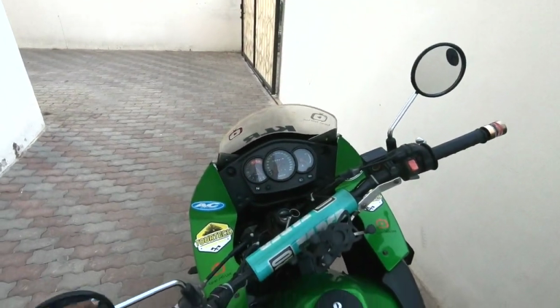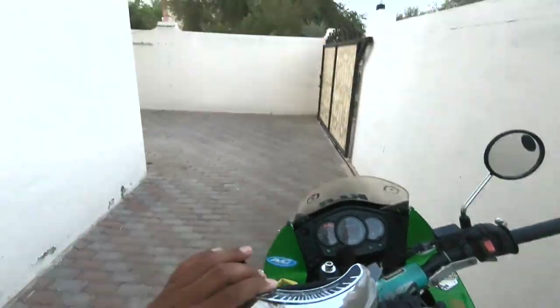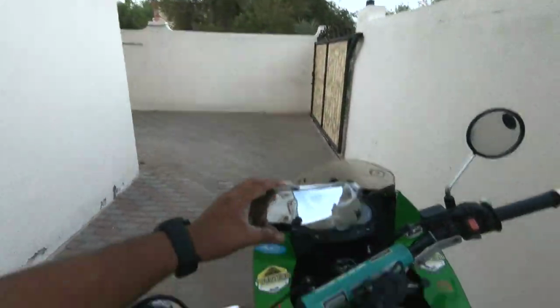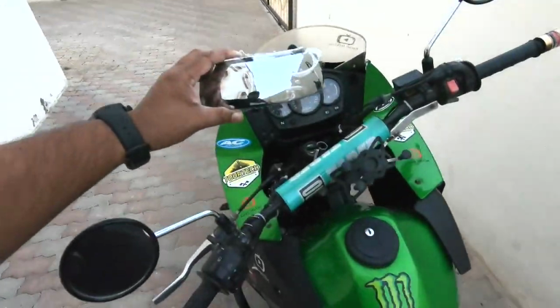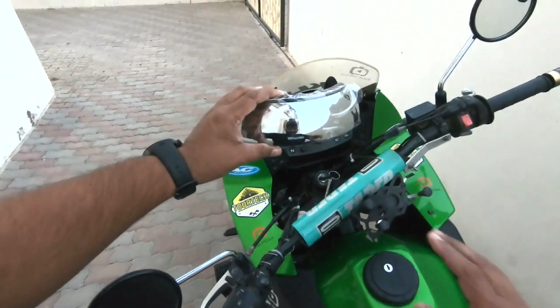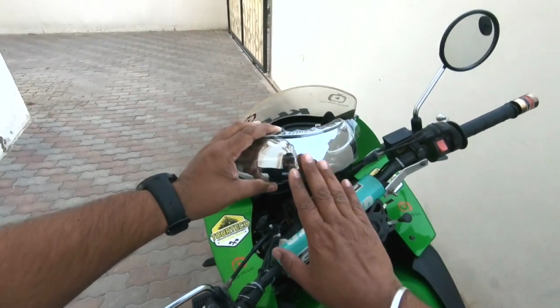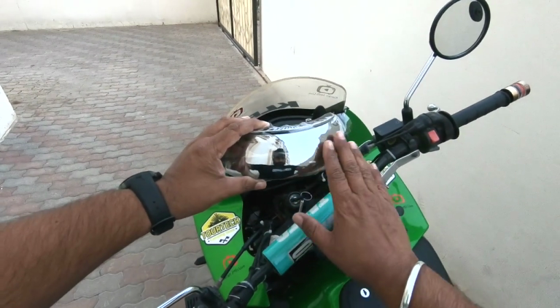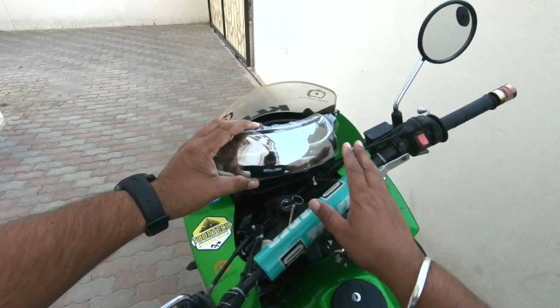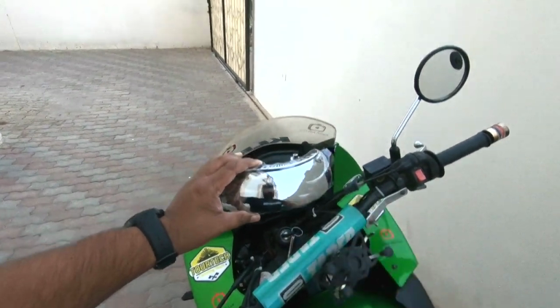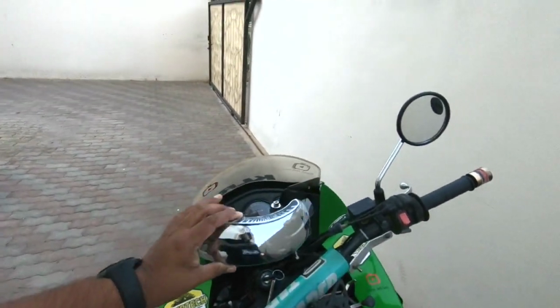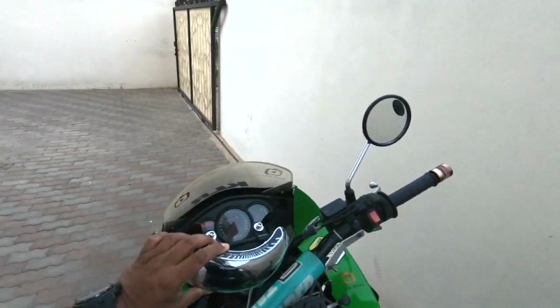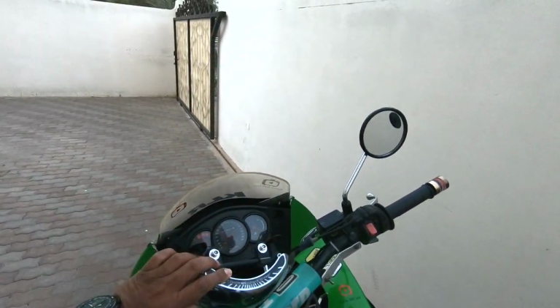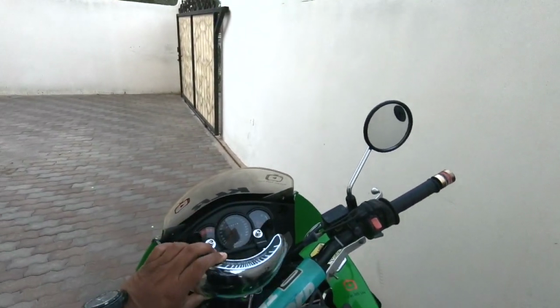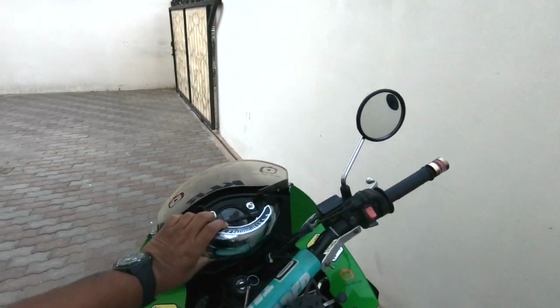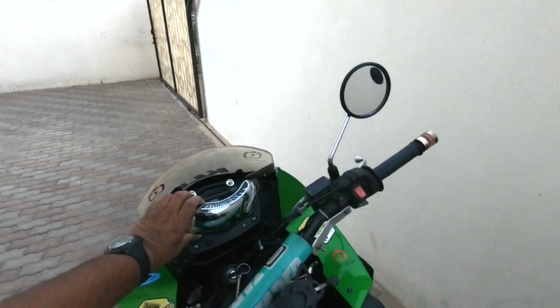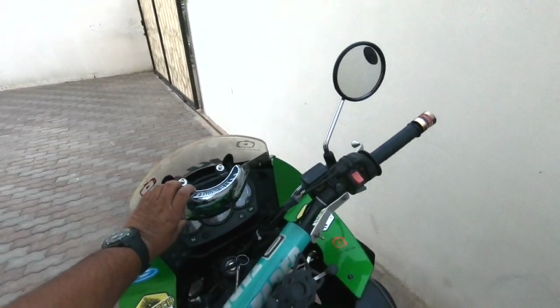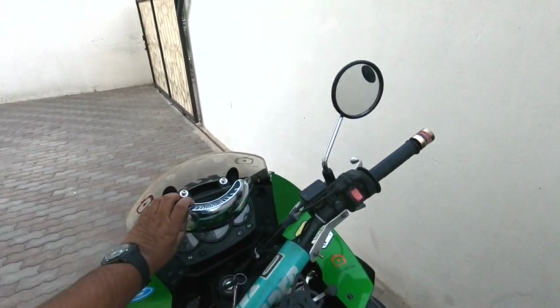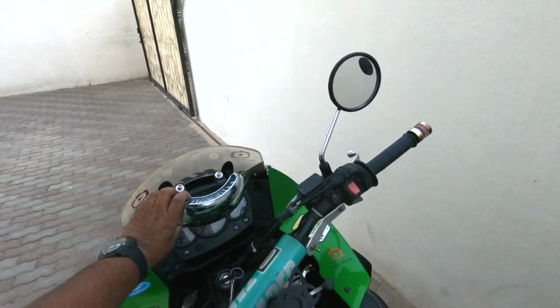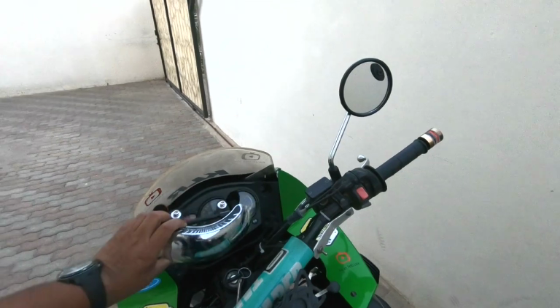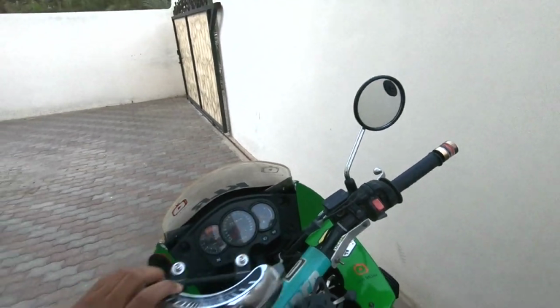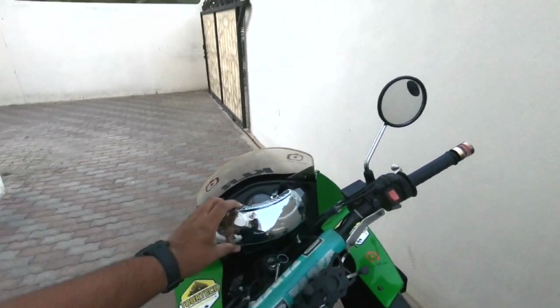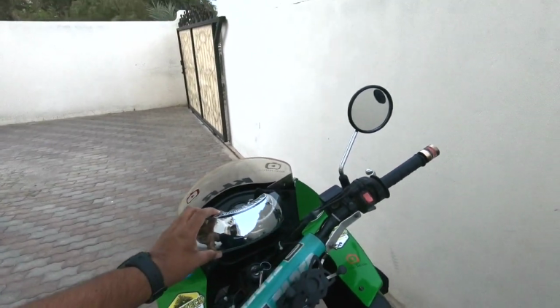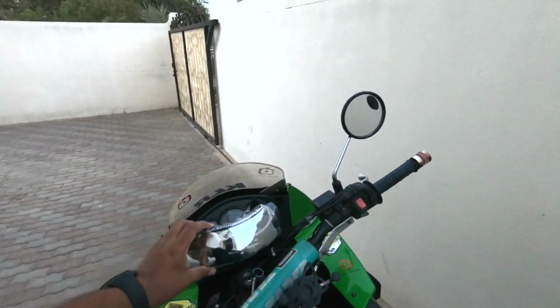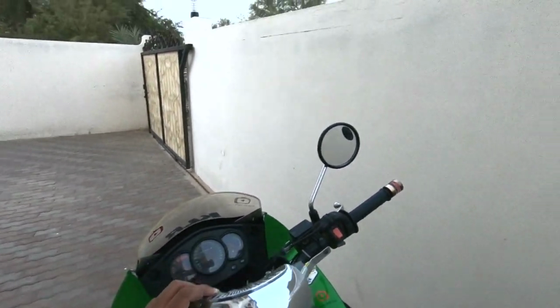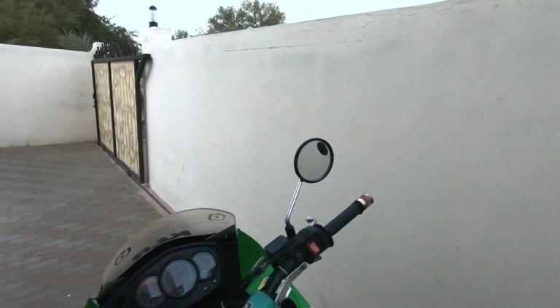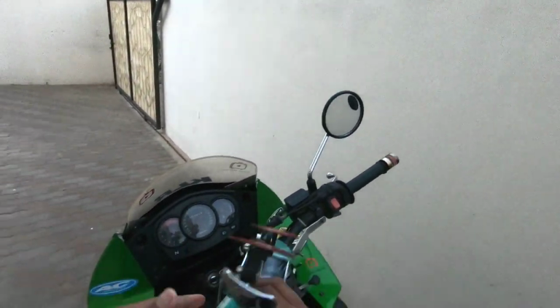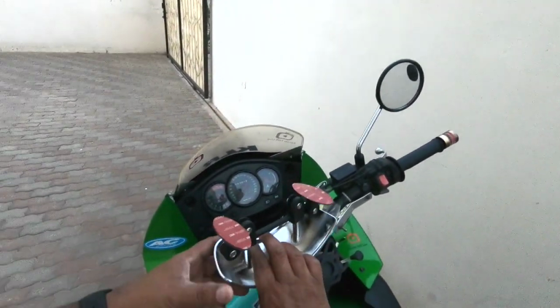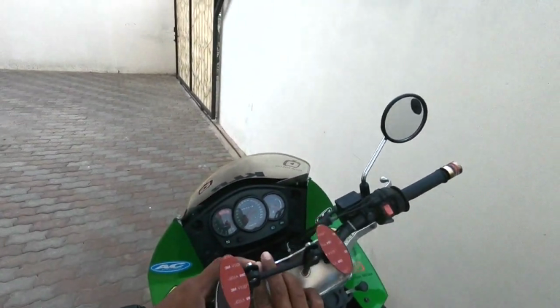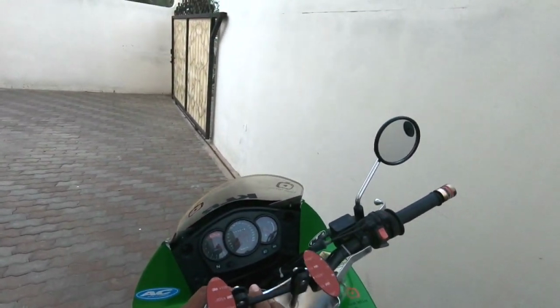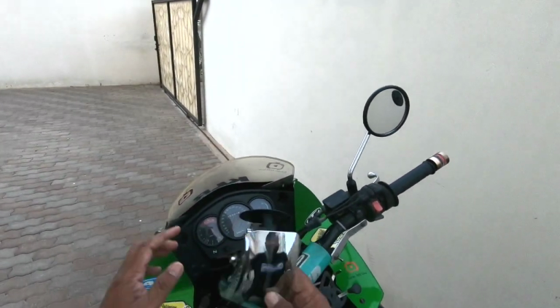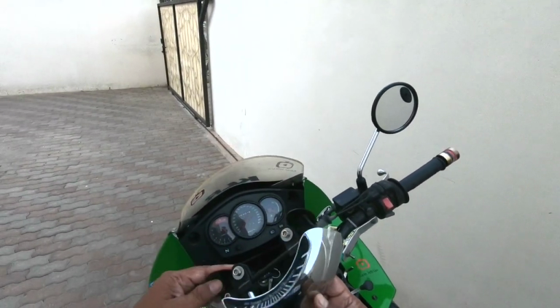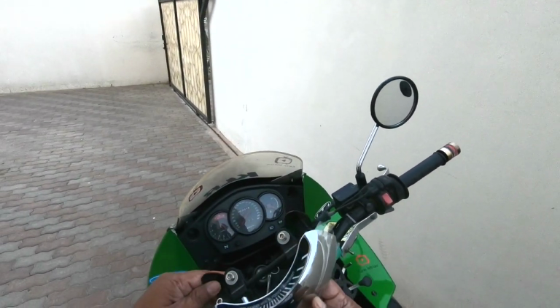Welcome to my channel. Today we are going to attach this 180-degree rear view mirror on my KLR 650. I'm going to attach it using this 3M tape which comes on this mirror.